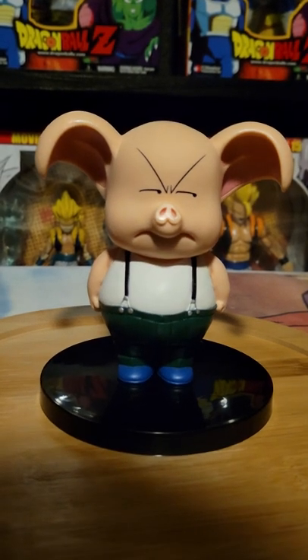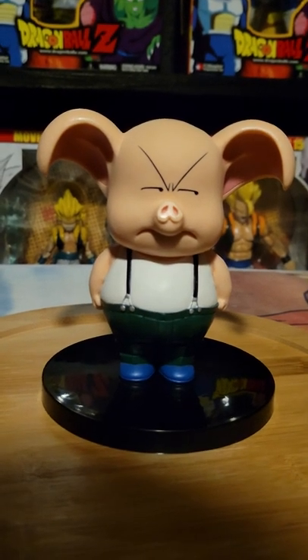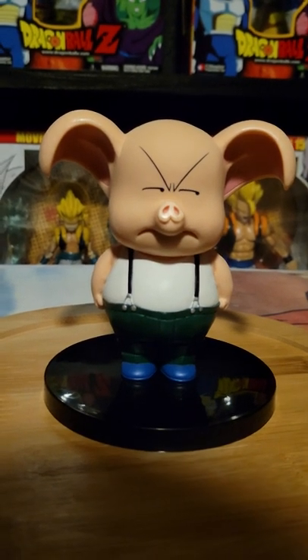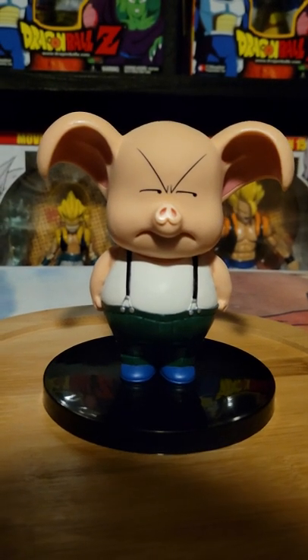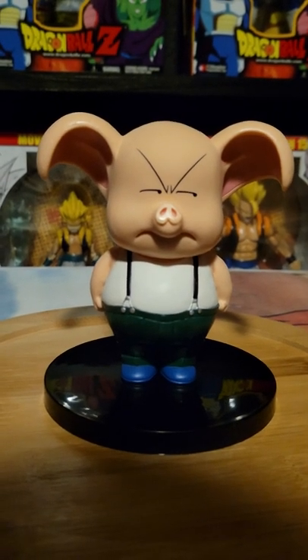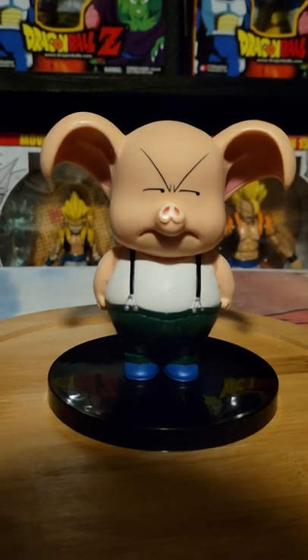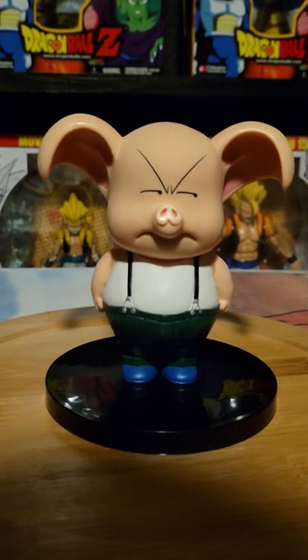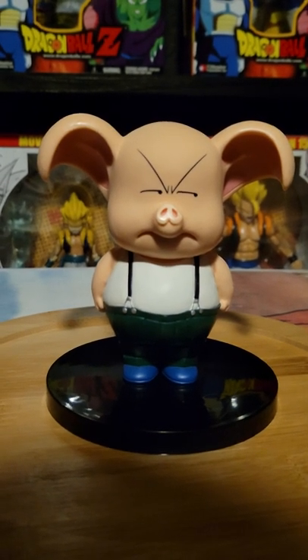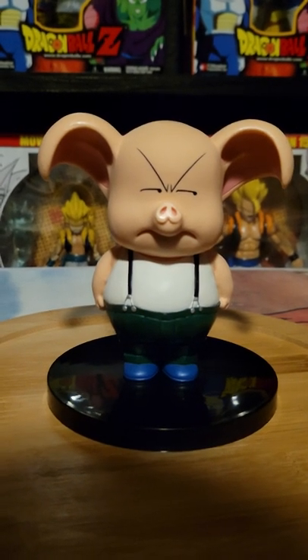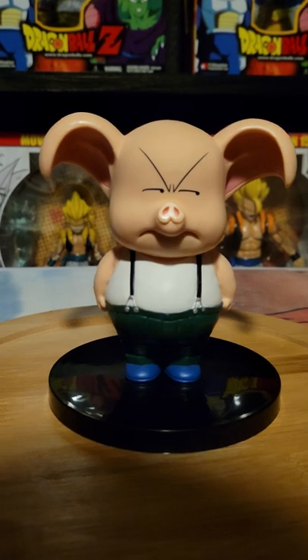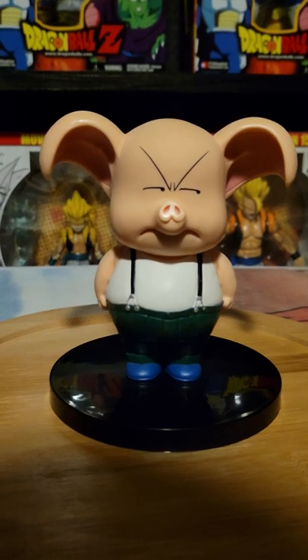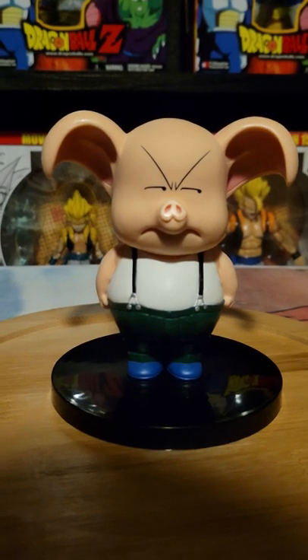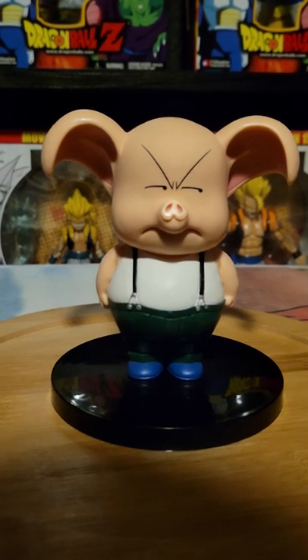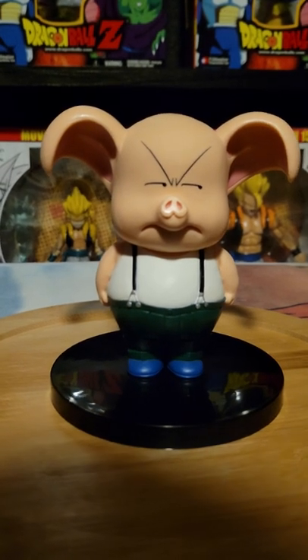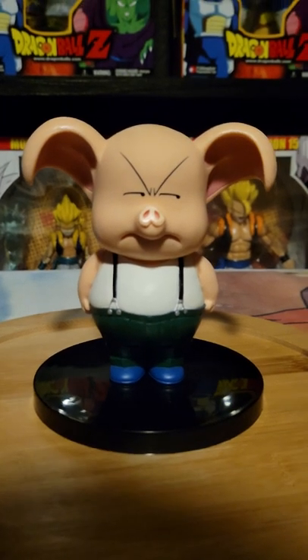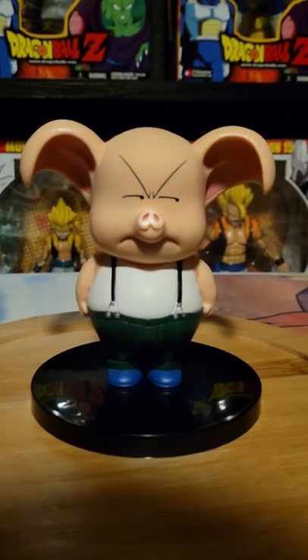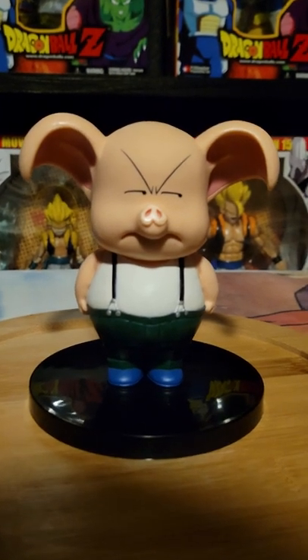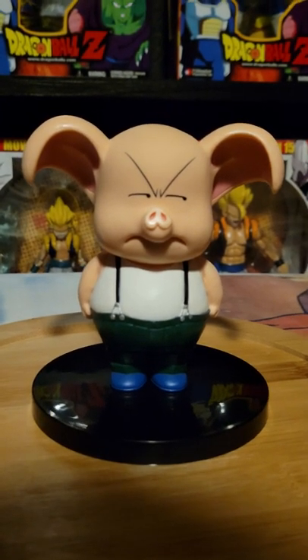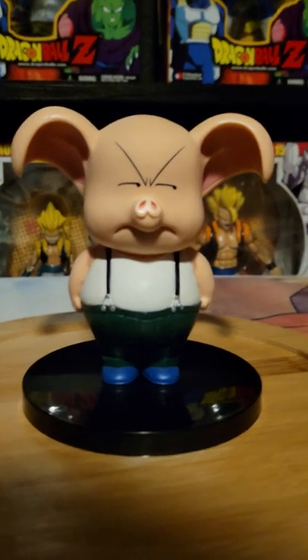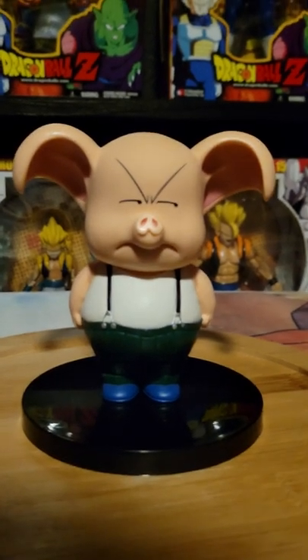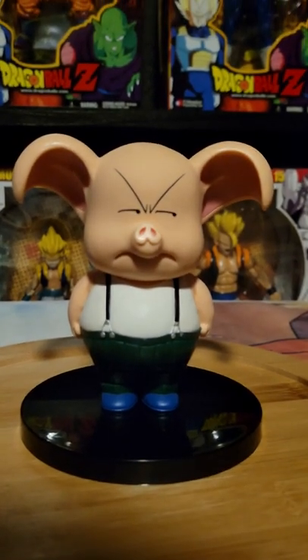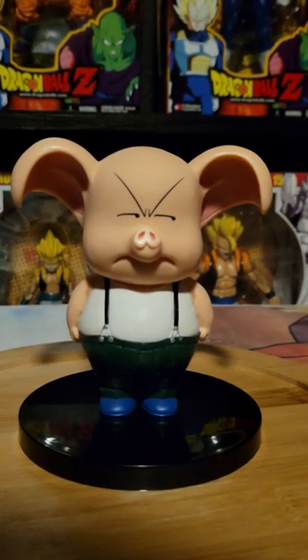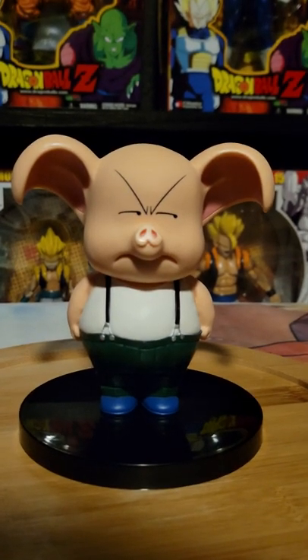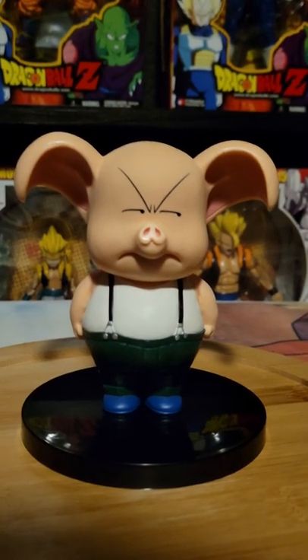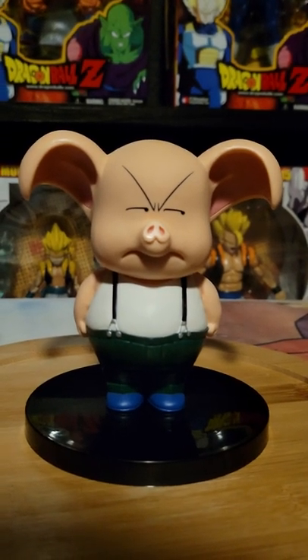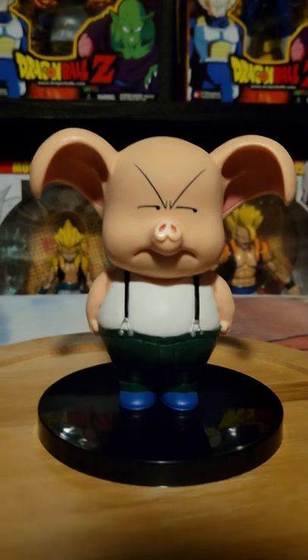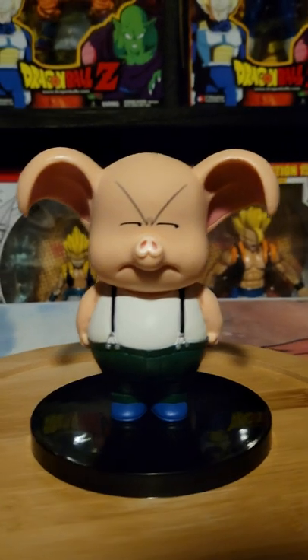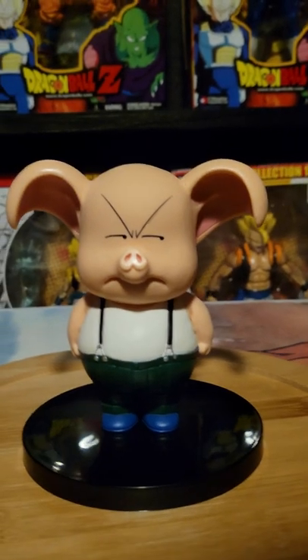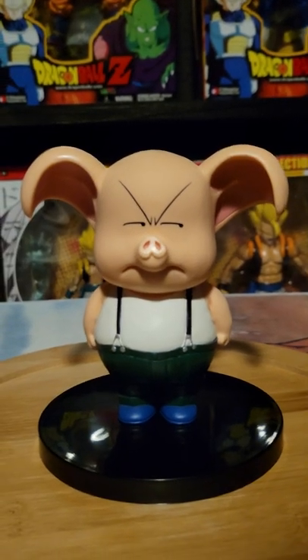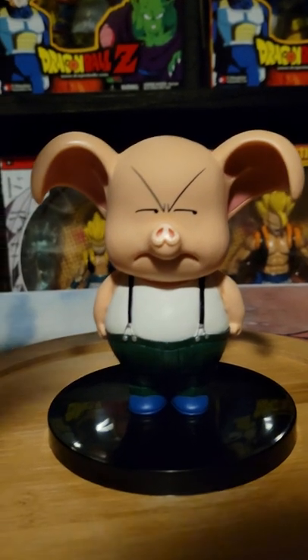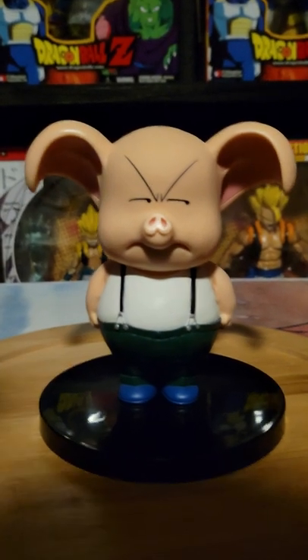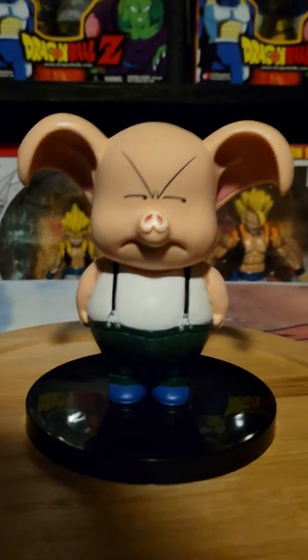This is Oolong by Banpresto from the Dragon Ball Collection line. They have volume numbers — my boxes are in my closet and I have a lot.